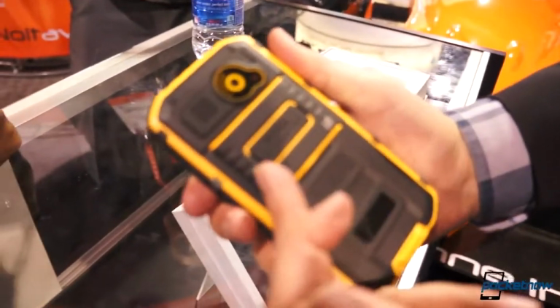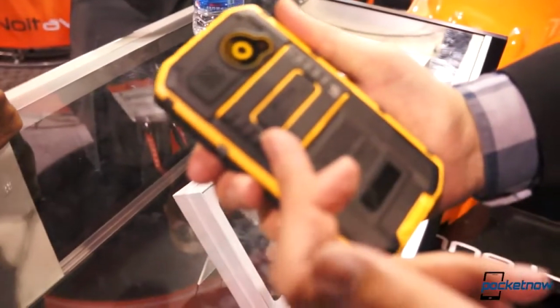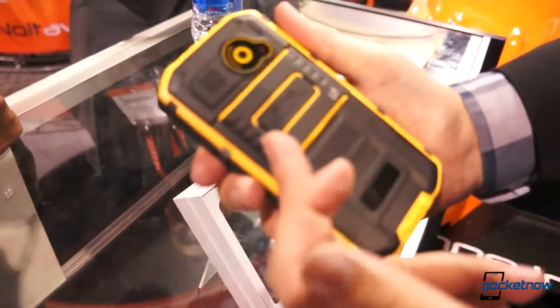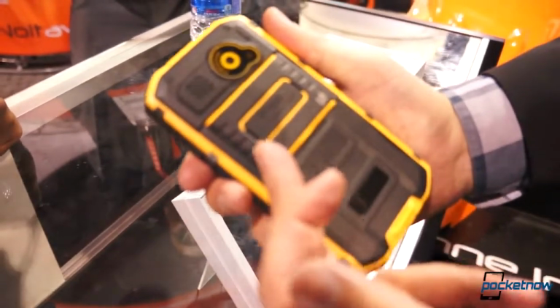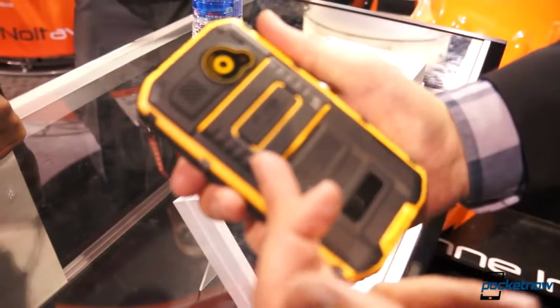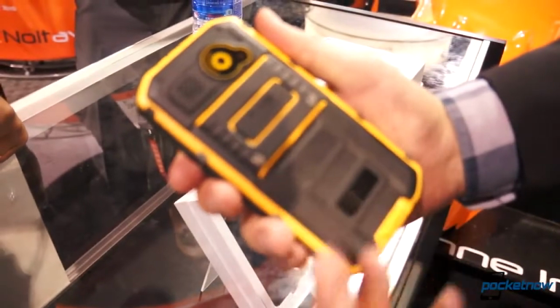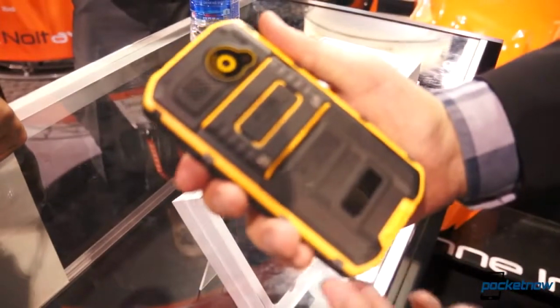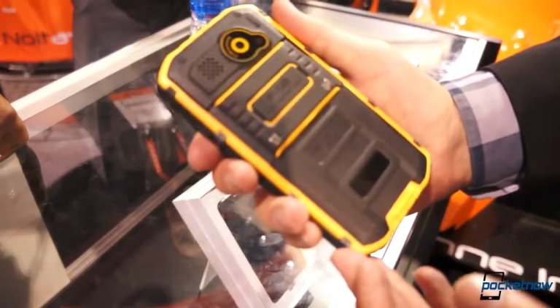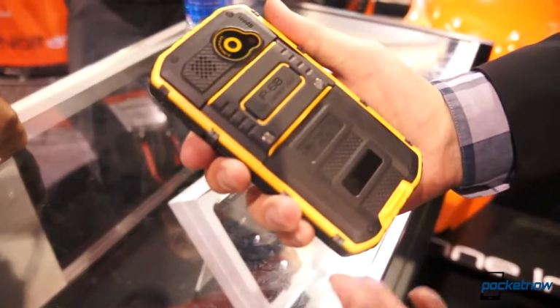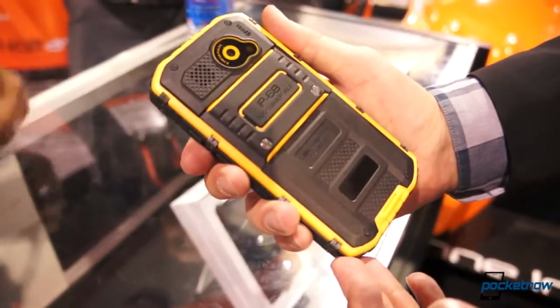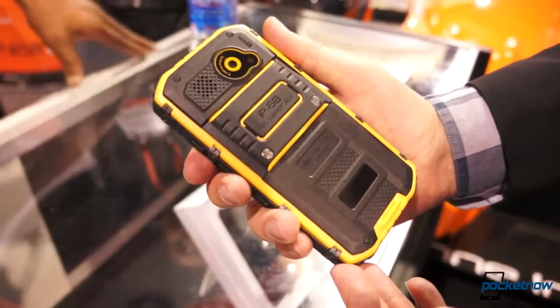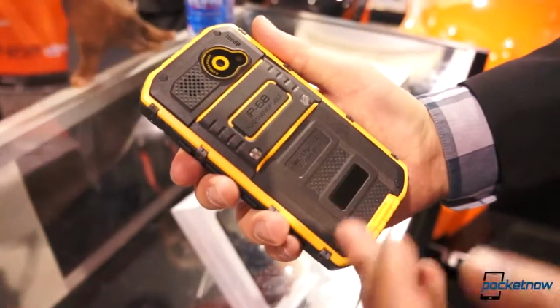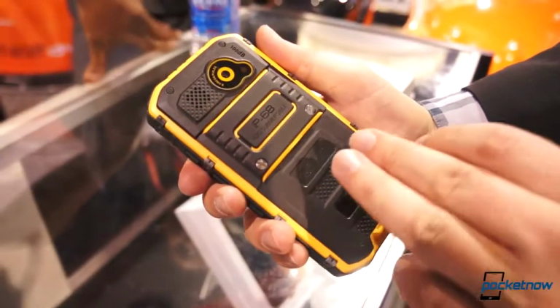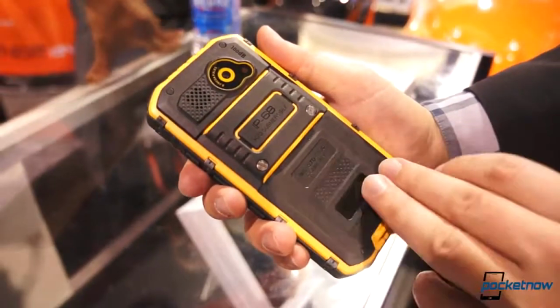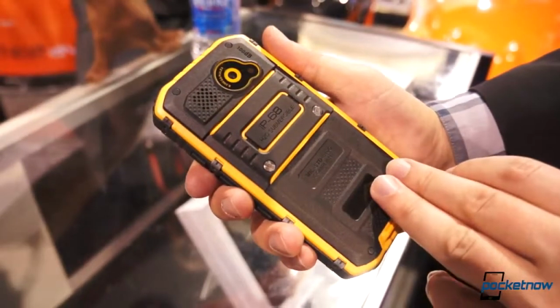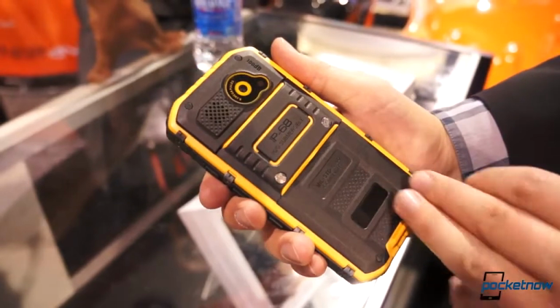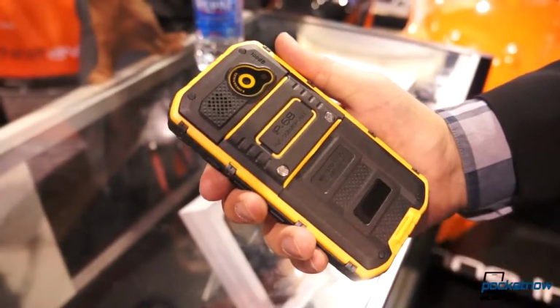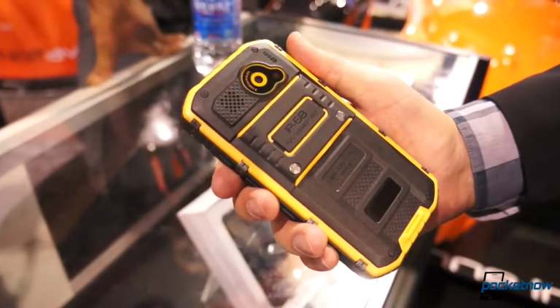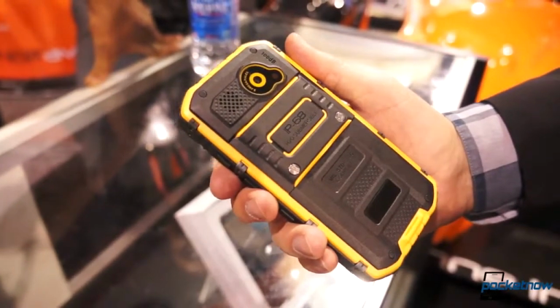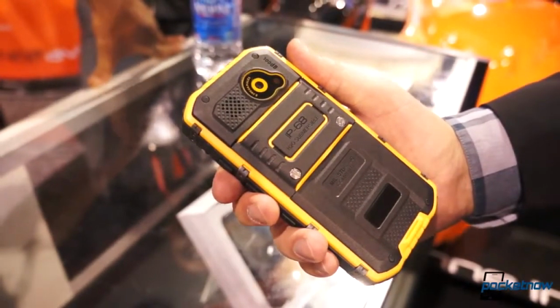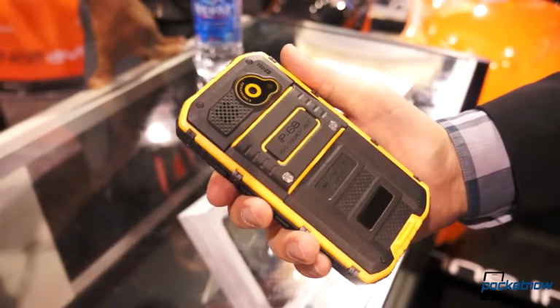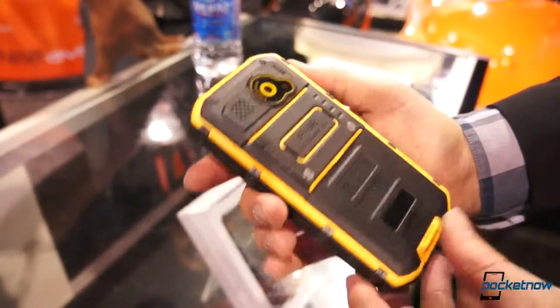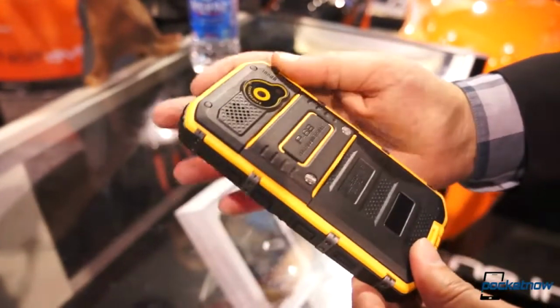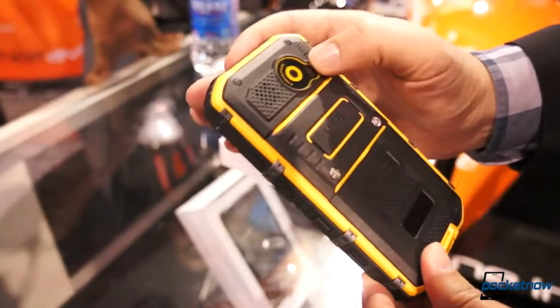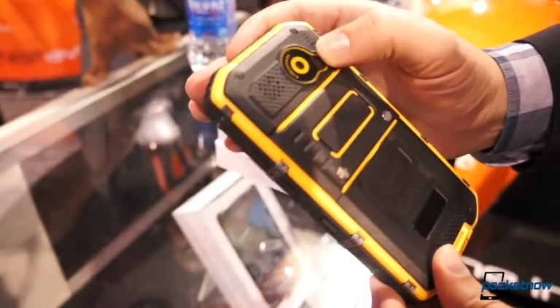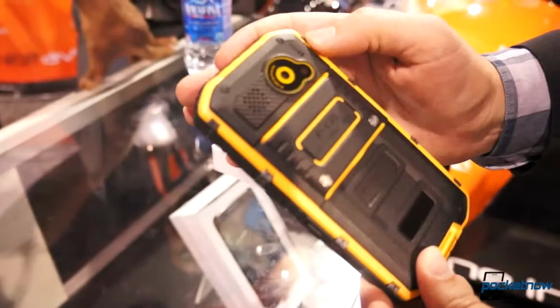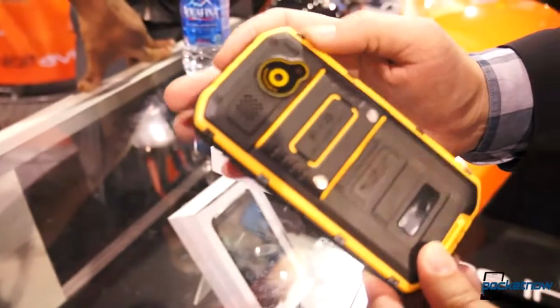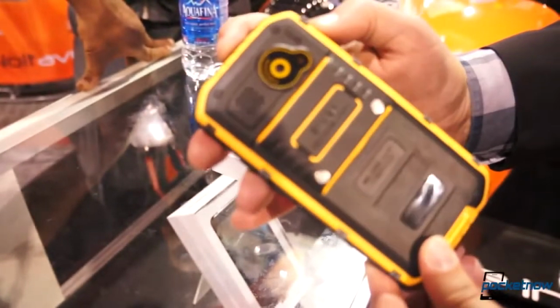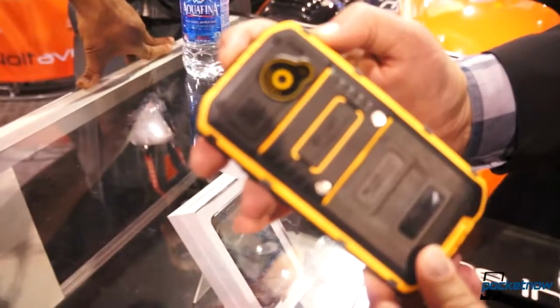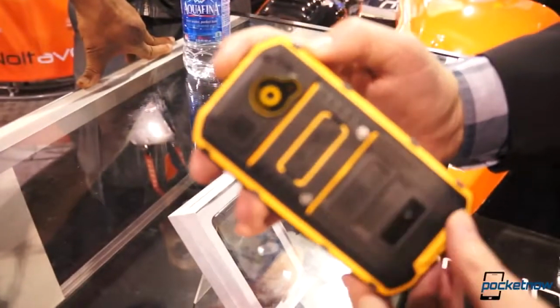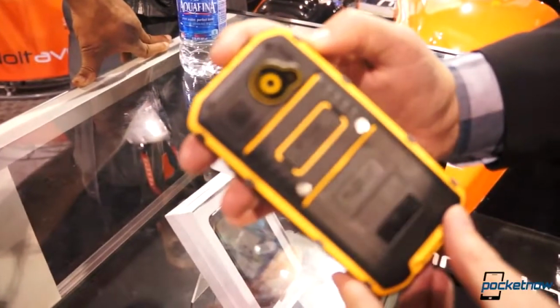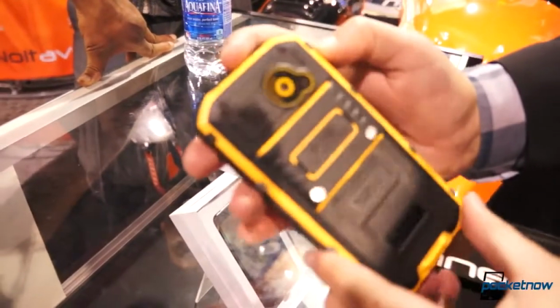This is IP68 — fully immersible in water for probably an hour or half hour in a meter. And it's military standard 810G compliant, which usually includes things like blowing rain, humidity, and salt fog. This is an 8 megapixel camera hiding behind a very beefy gasket there.